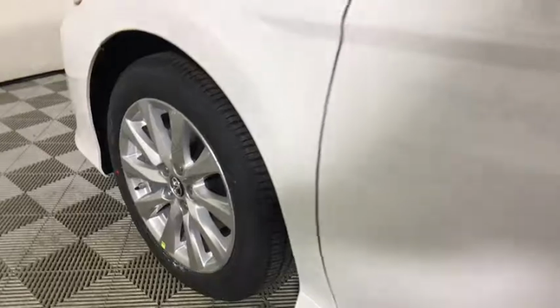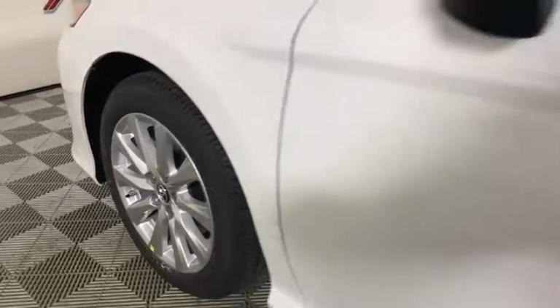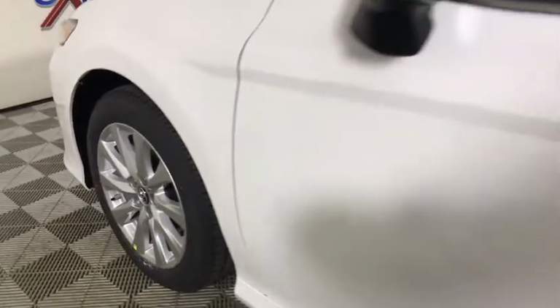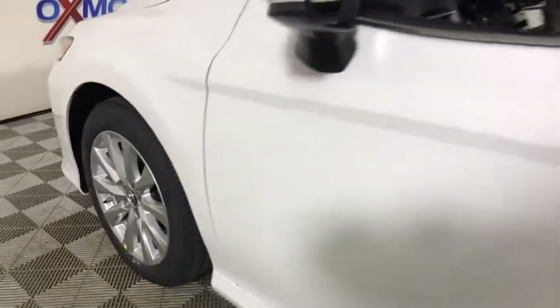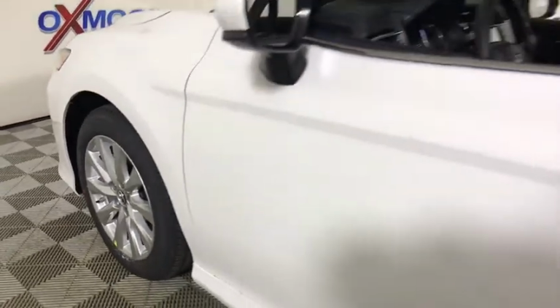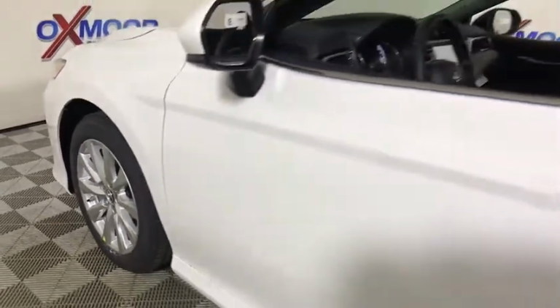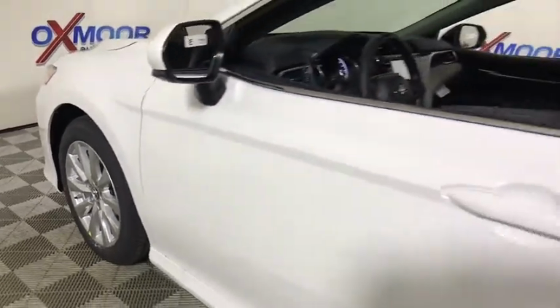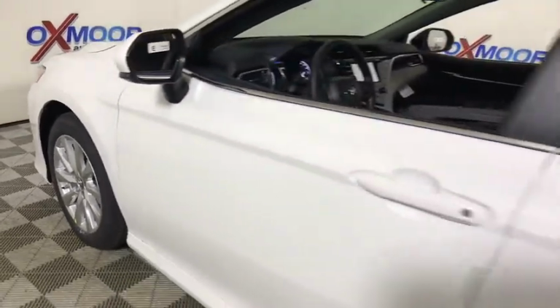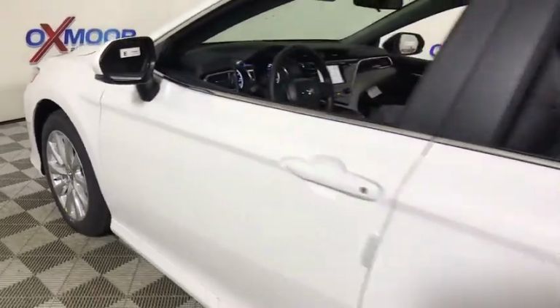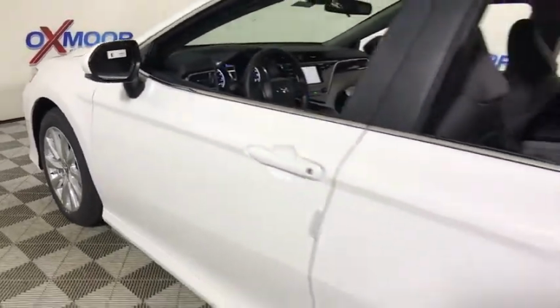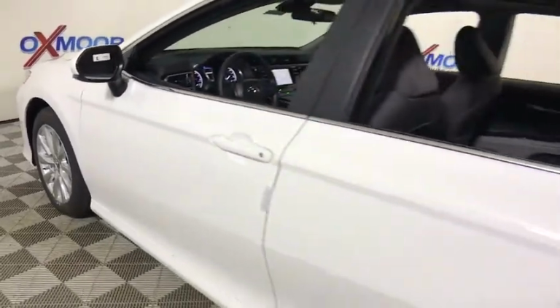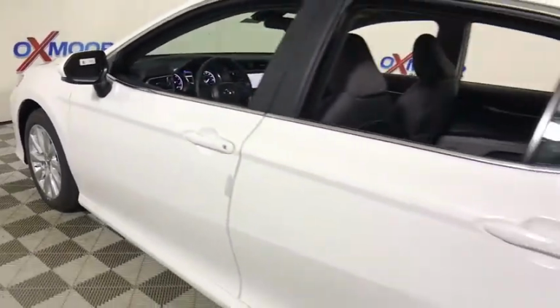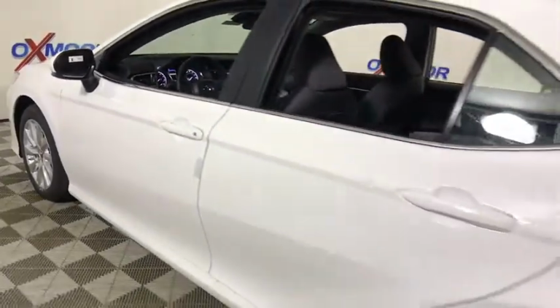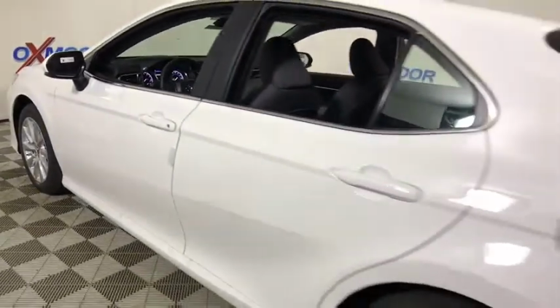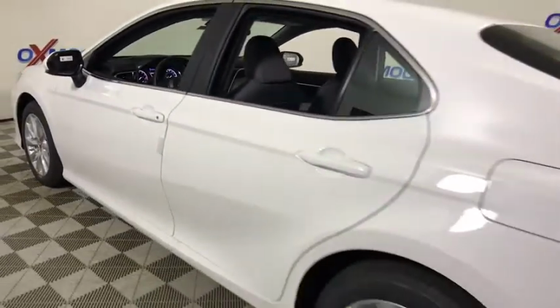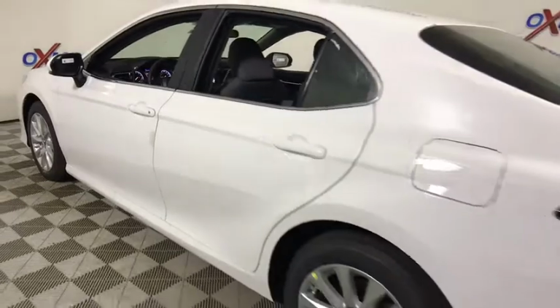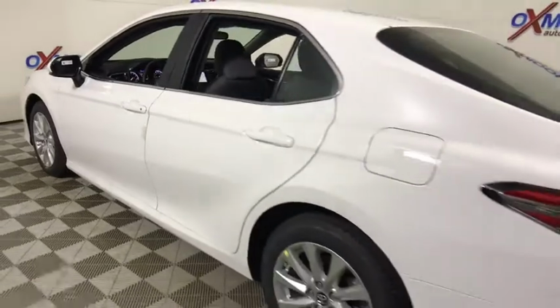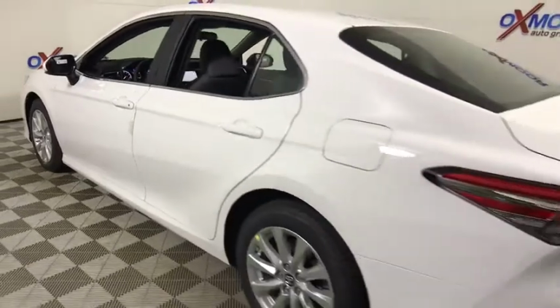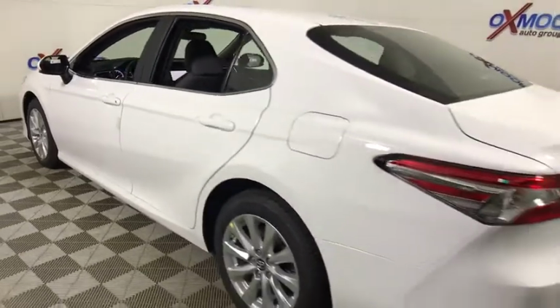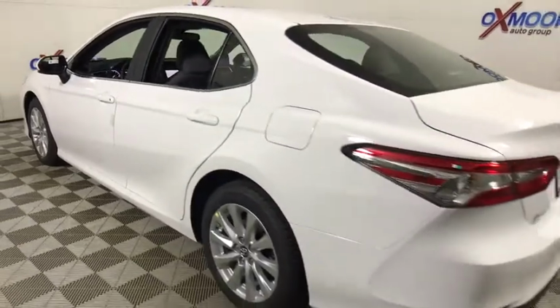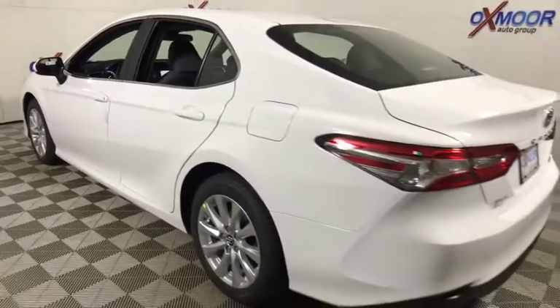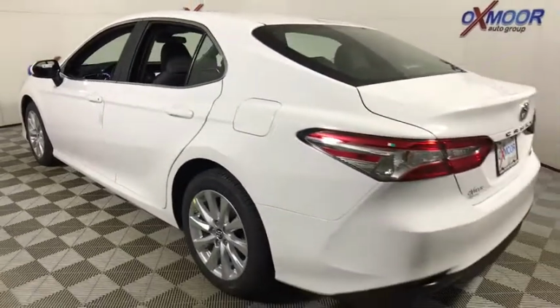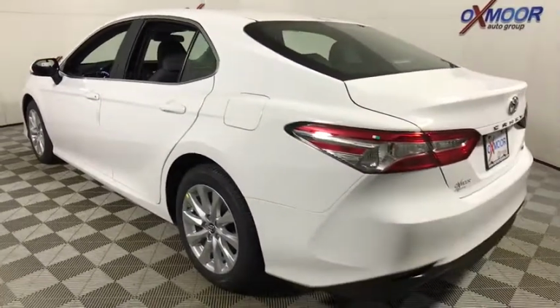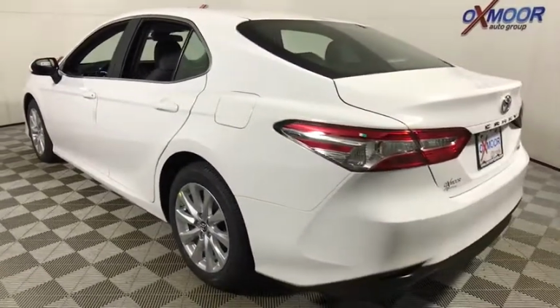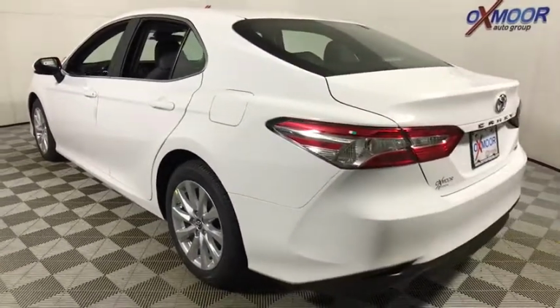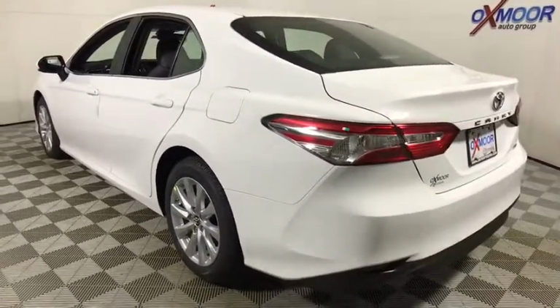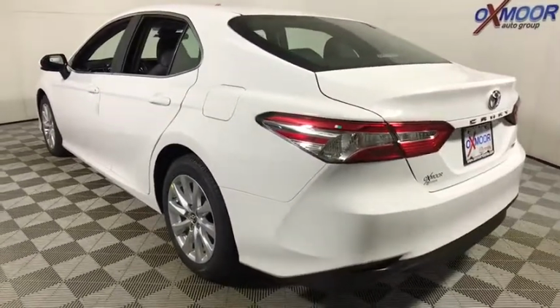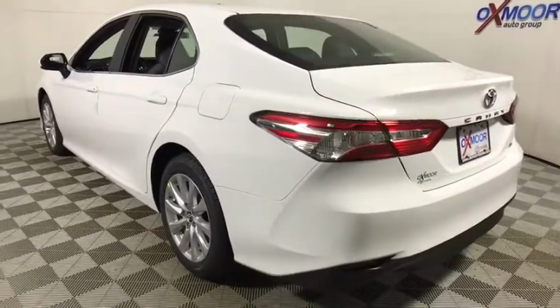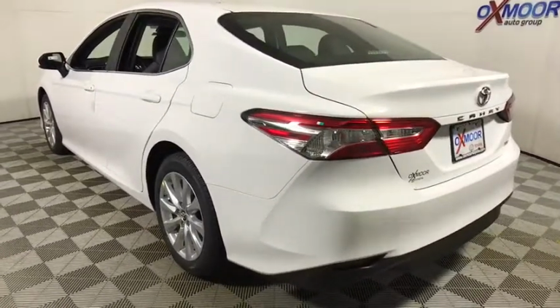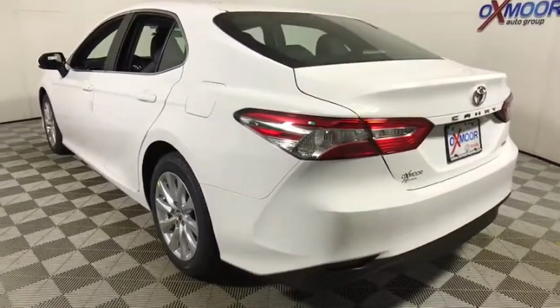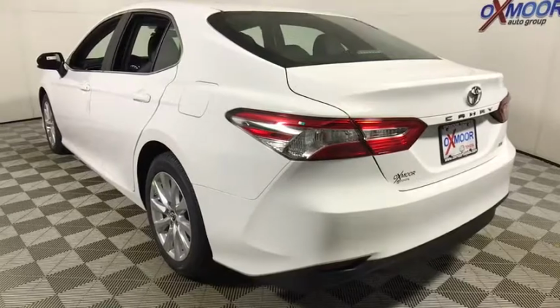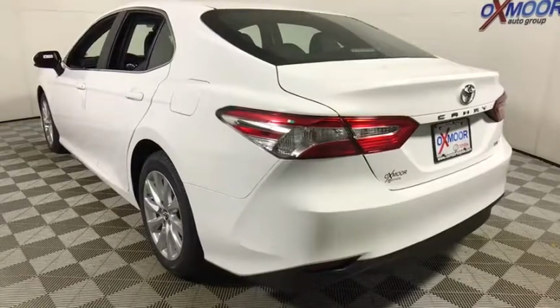2018 Toyota Camry. The Toyota Camry is an affordable midsize car — reliable and a great comfortable commuter car. This vehicle has less than 100 miles.